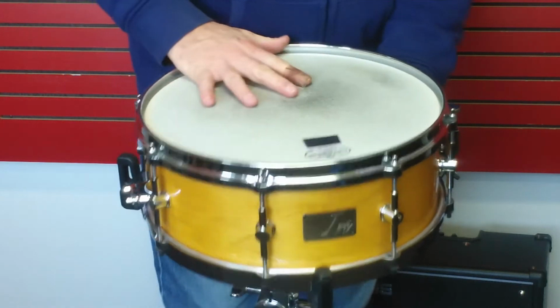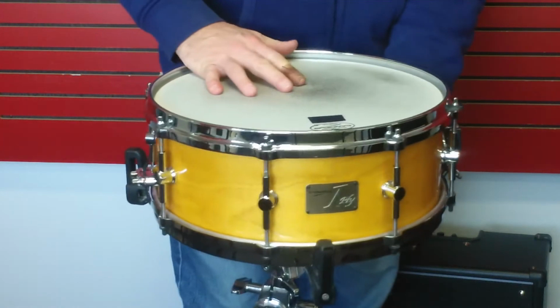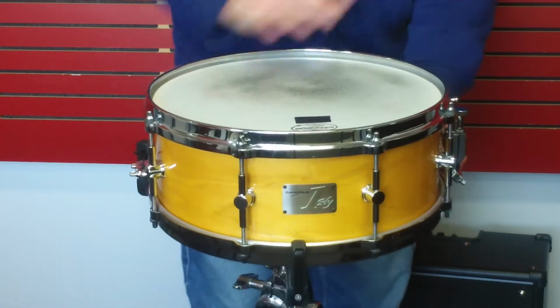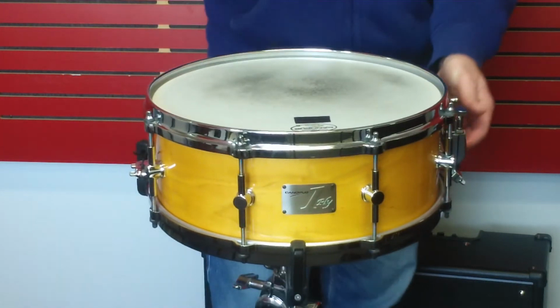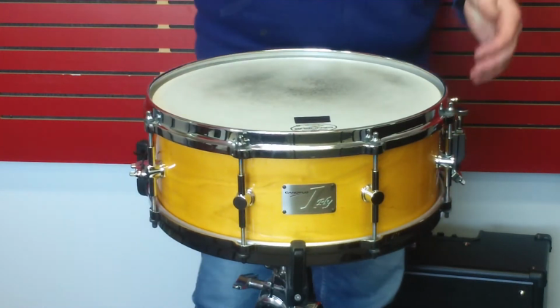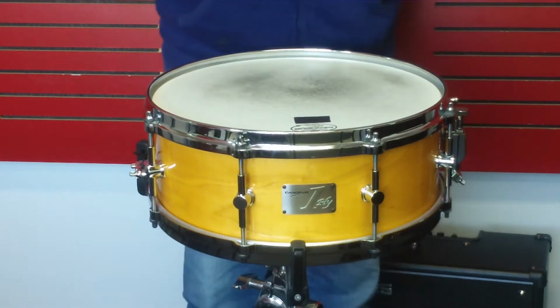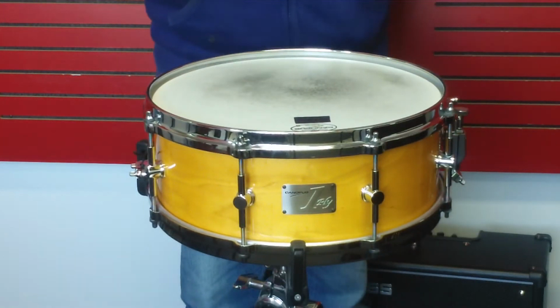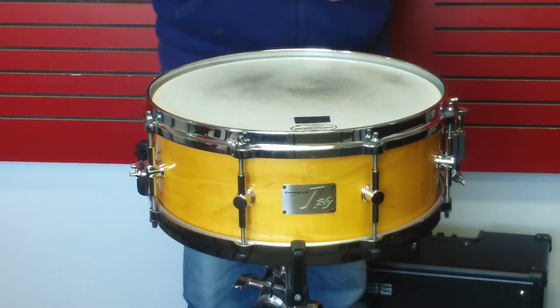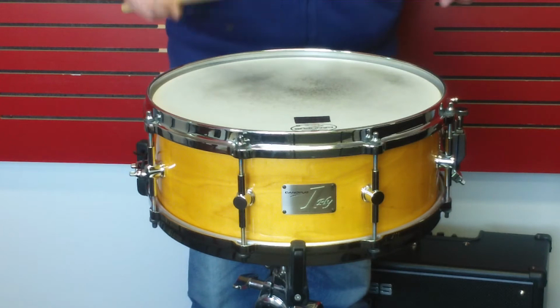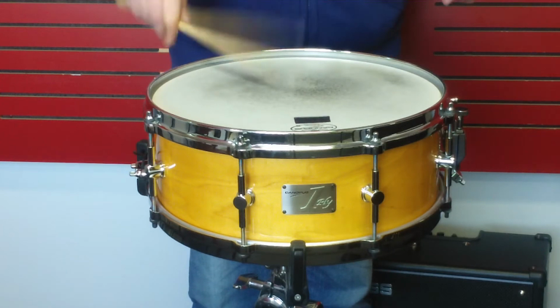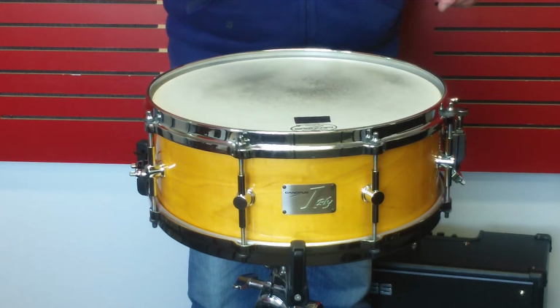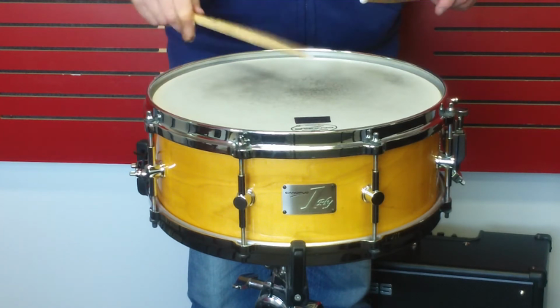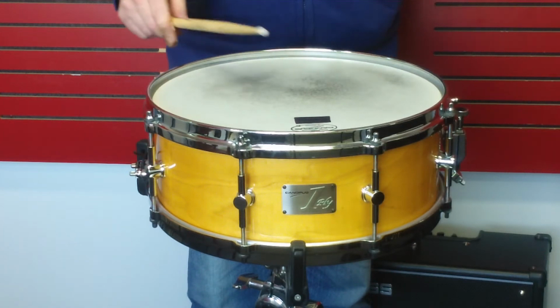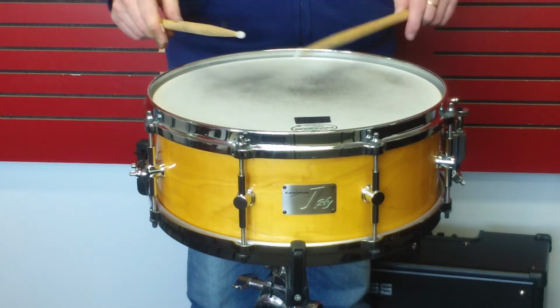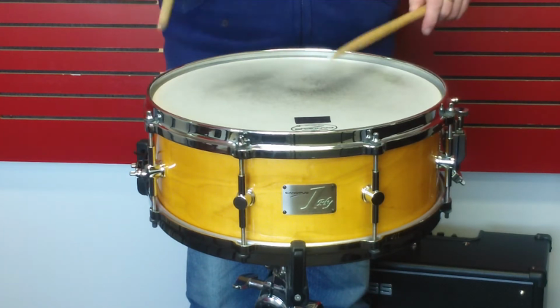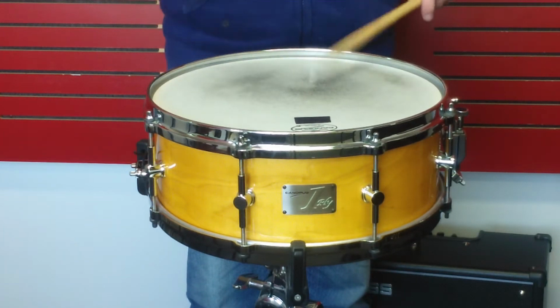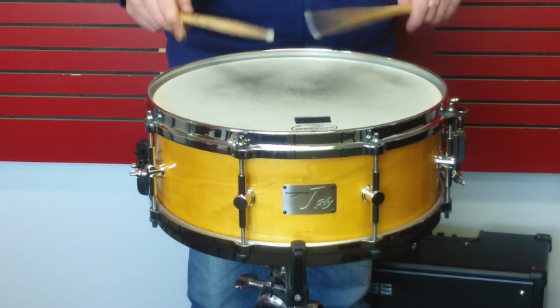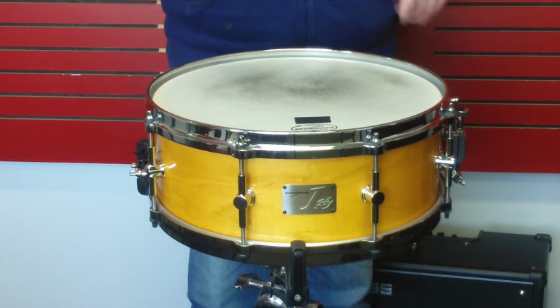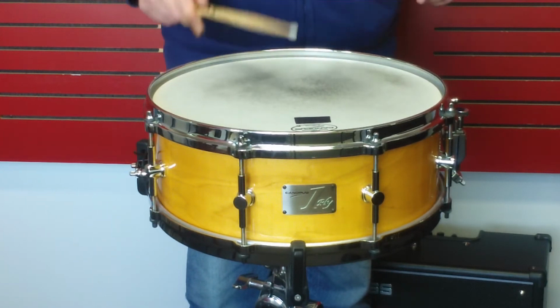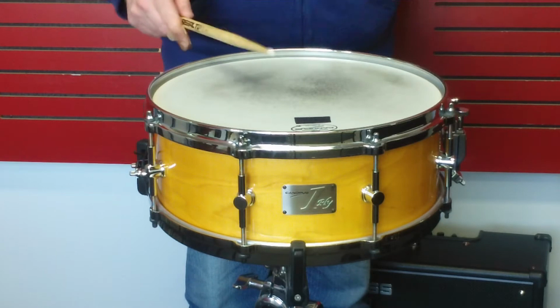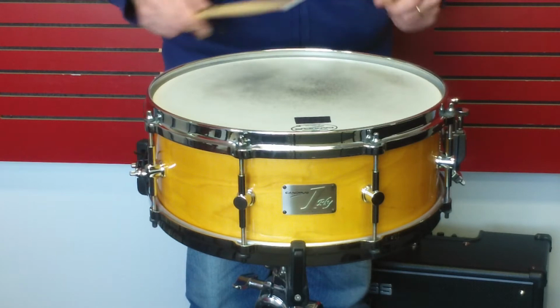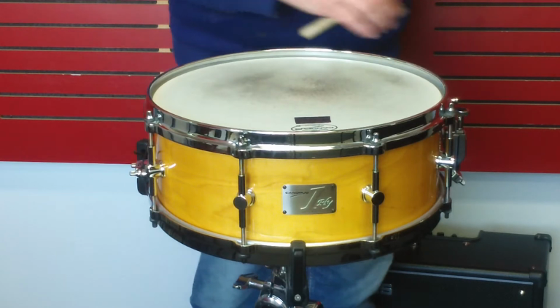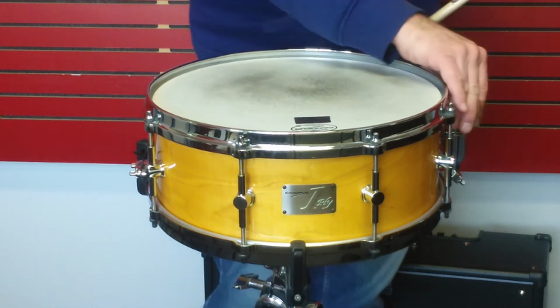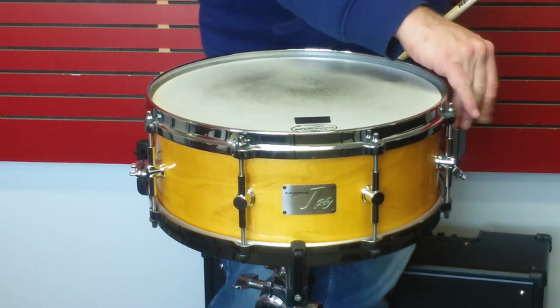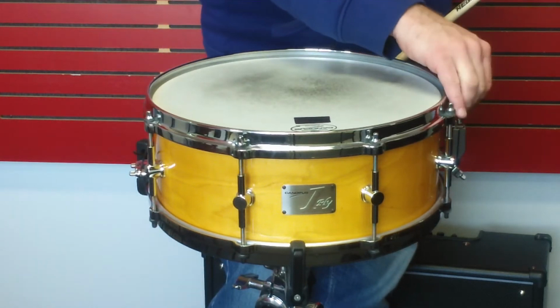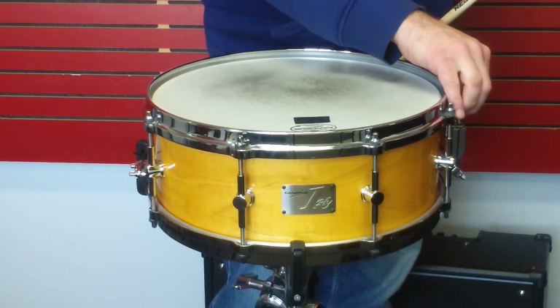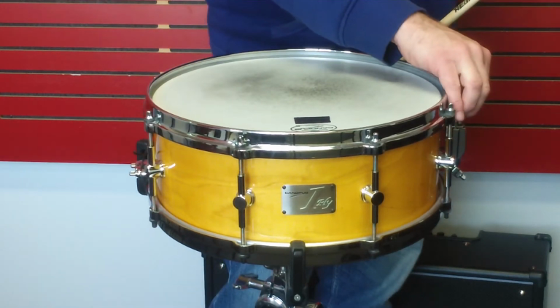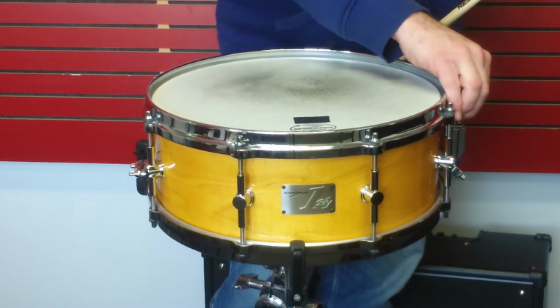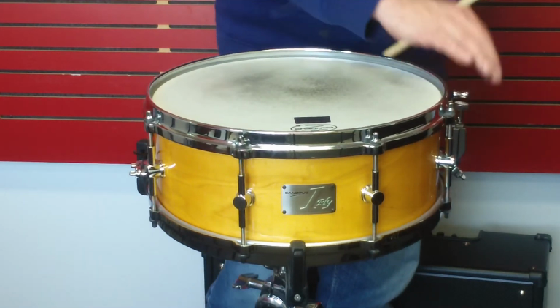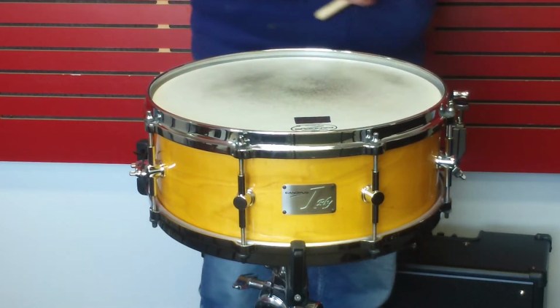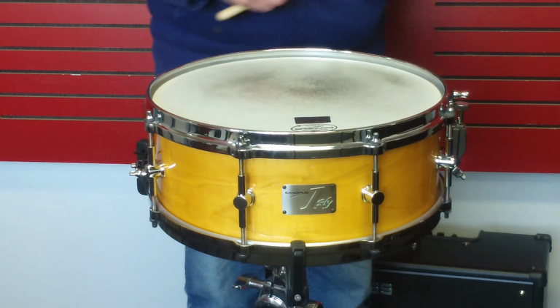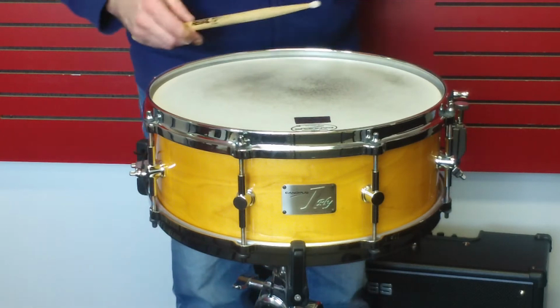So just for reference, here's the drum — snares off. And here's the snares at just a medium sort of tension.